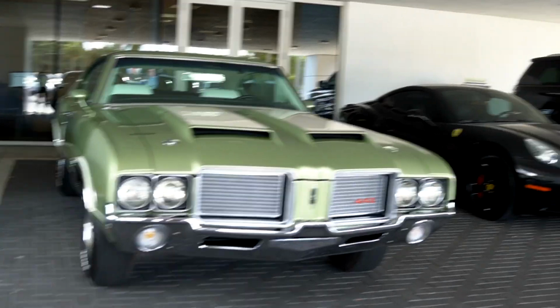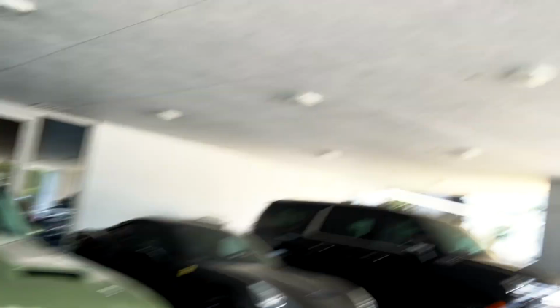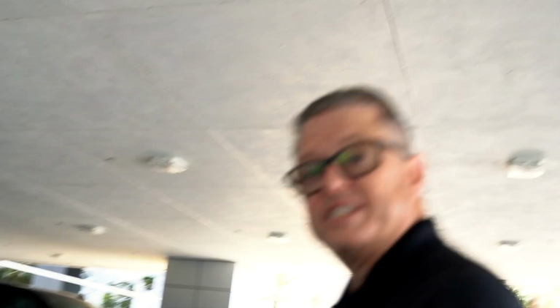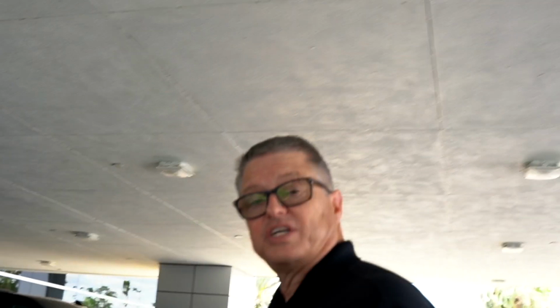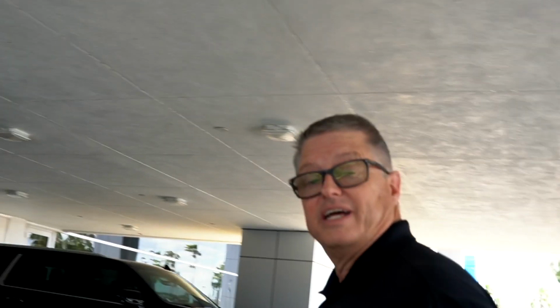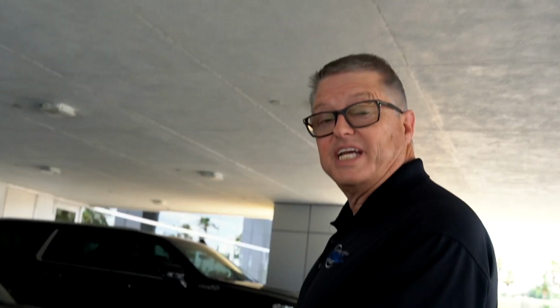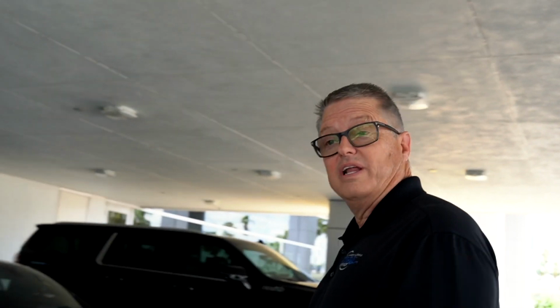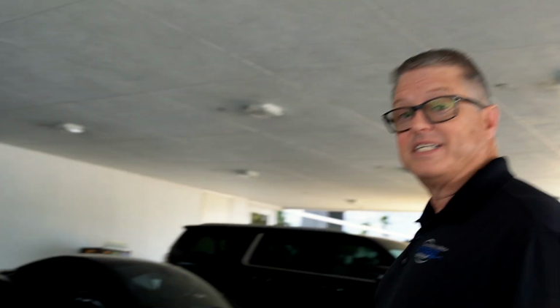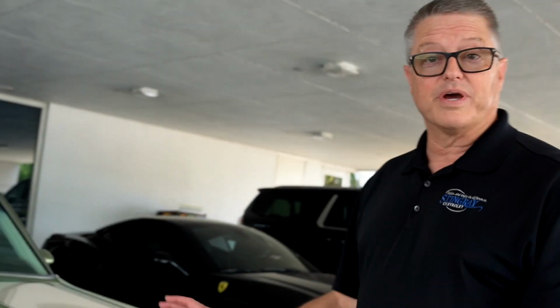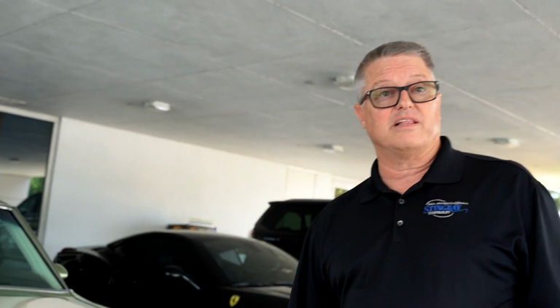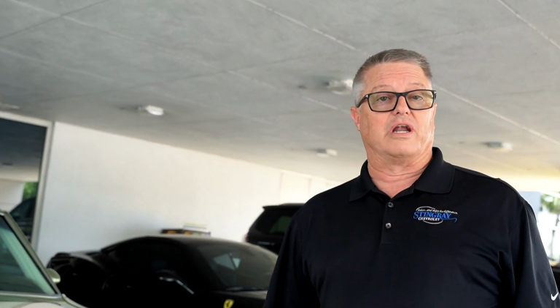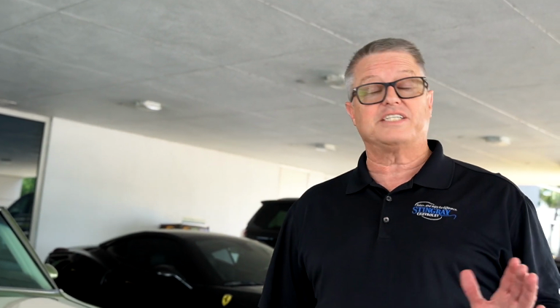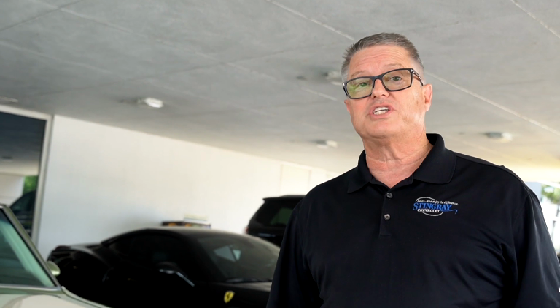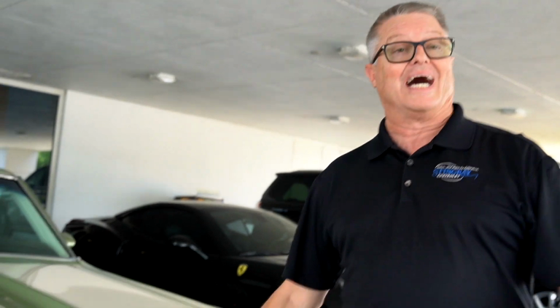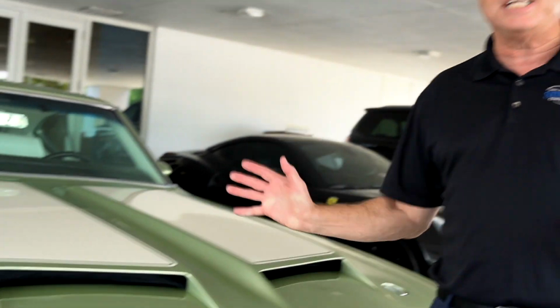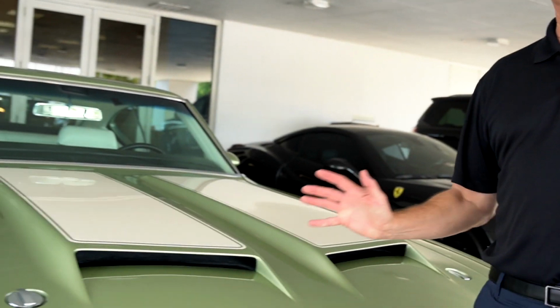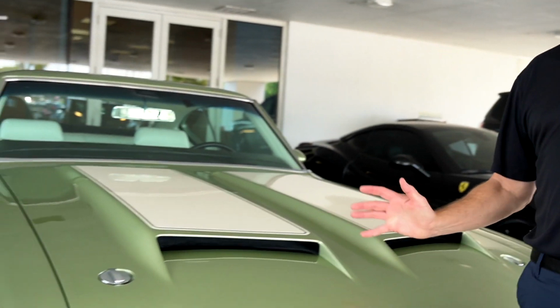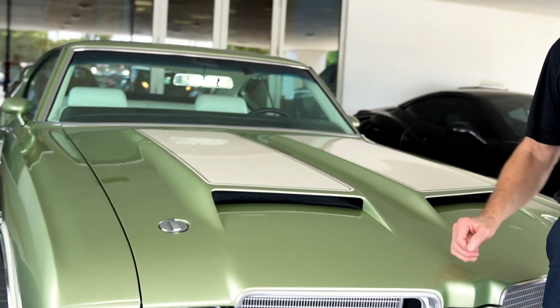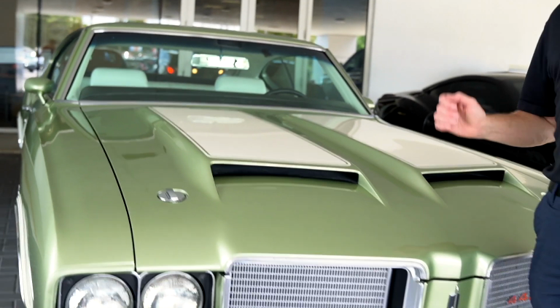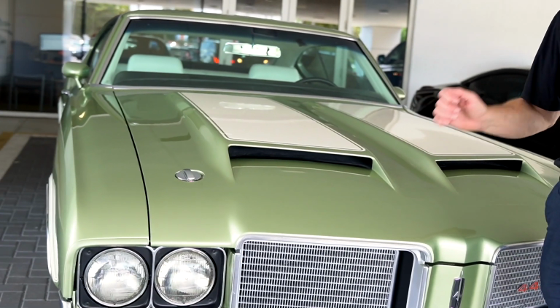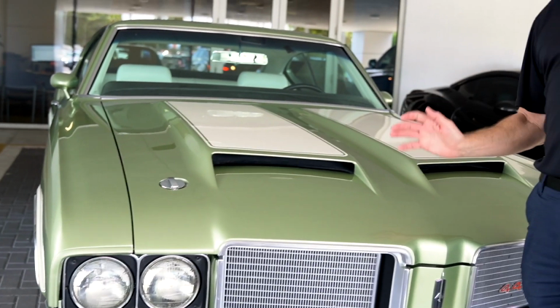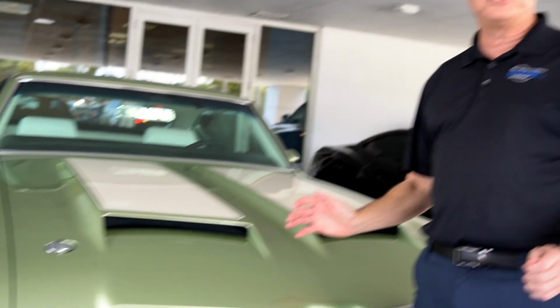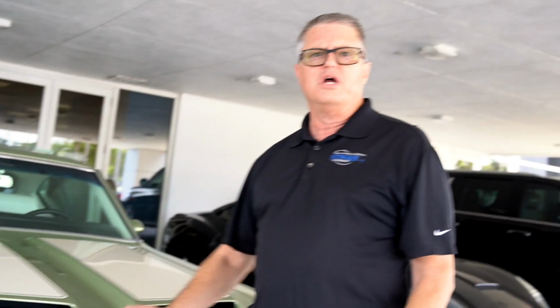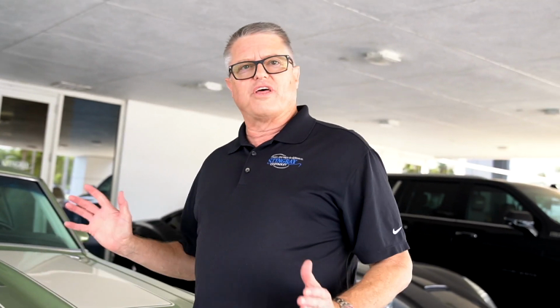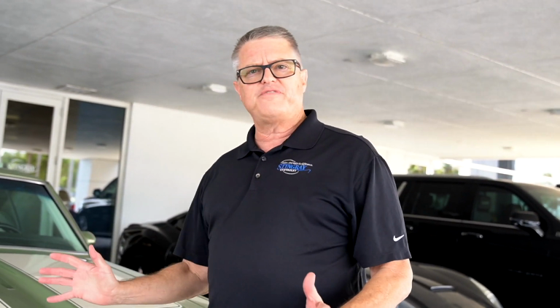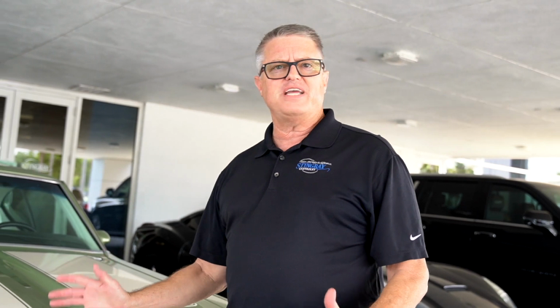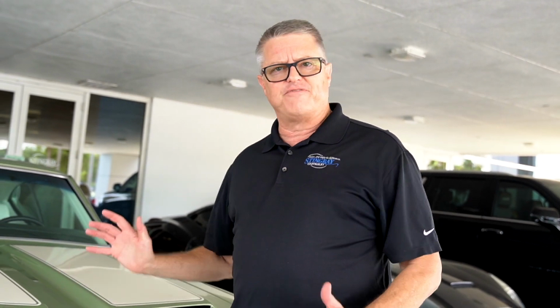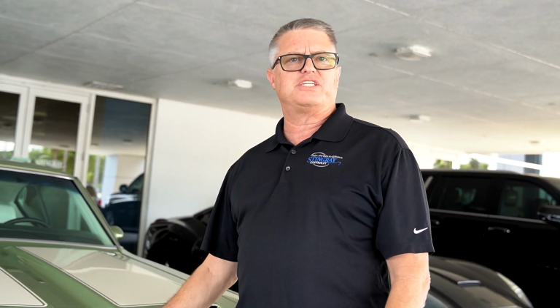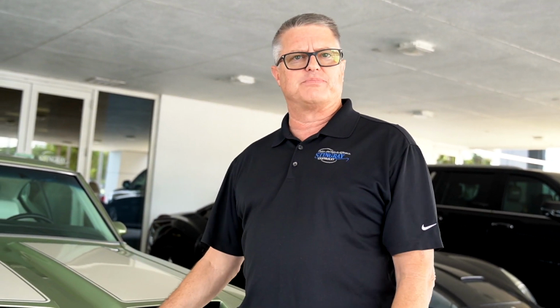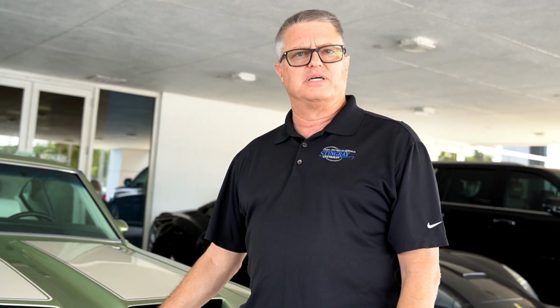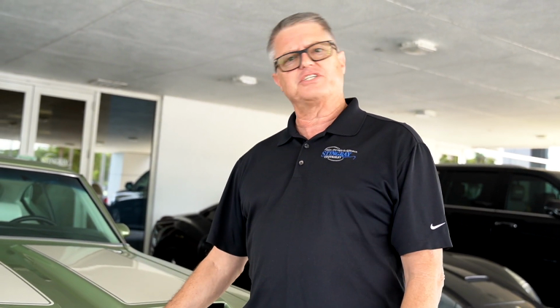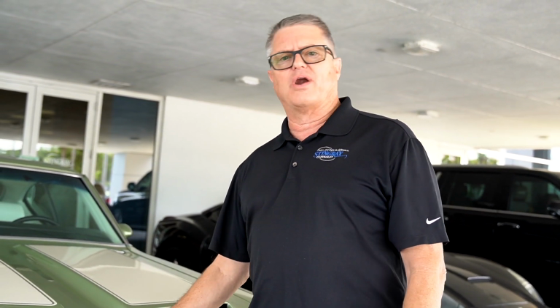Hi, welcome to Stingray Chevrolet. I'm Steve Hurley and today we're going to take a look at our latest acquisition, a 1972 Olds 442 with a 350 and a four-speed transmission. Let's go take a ride.